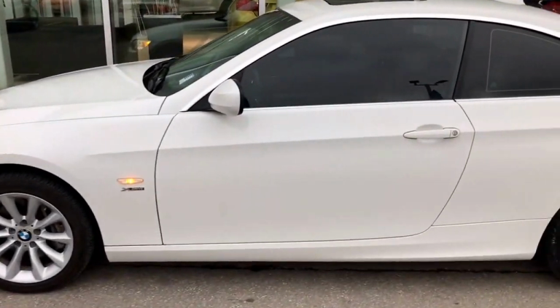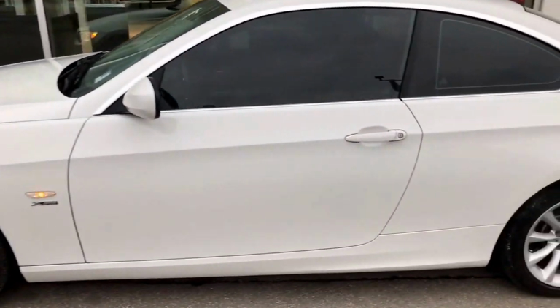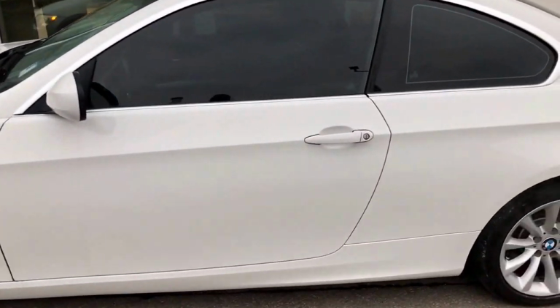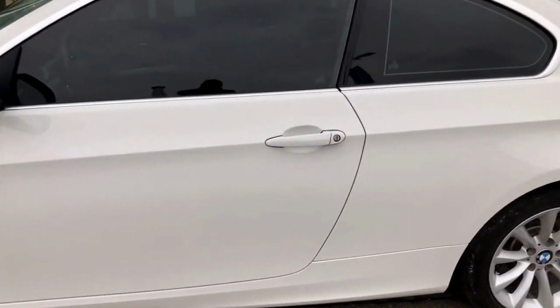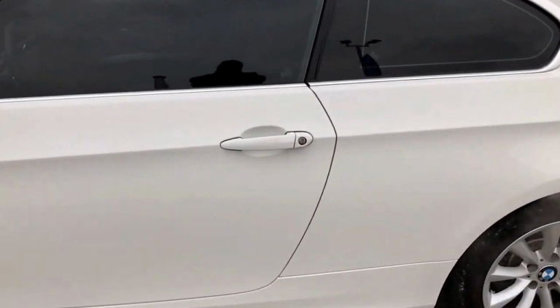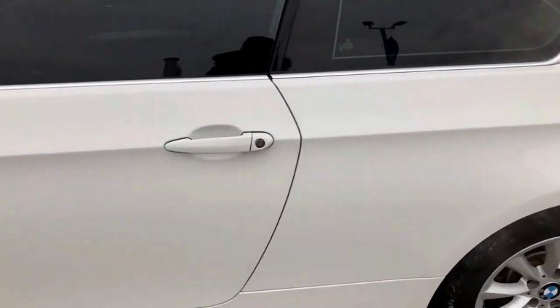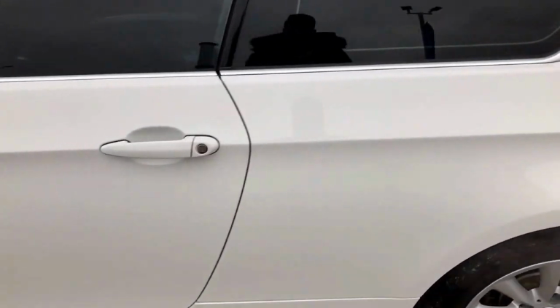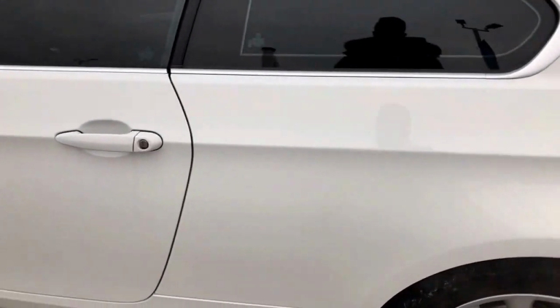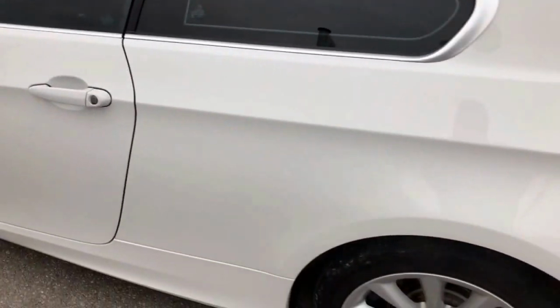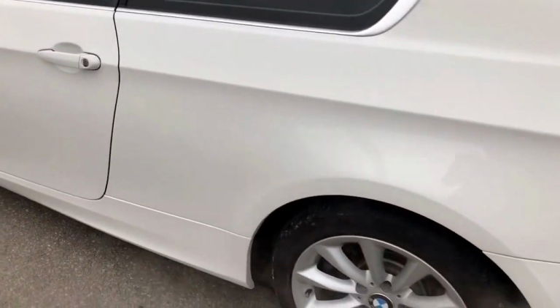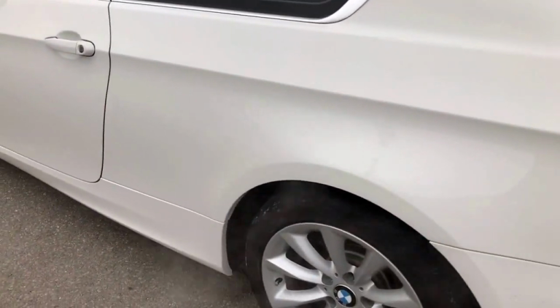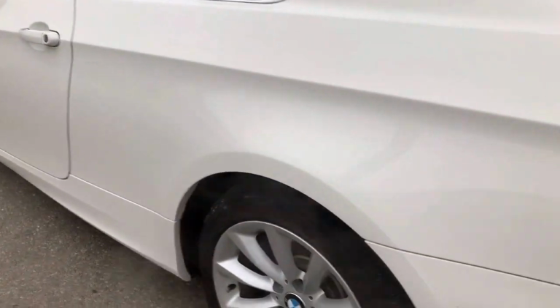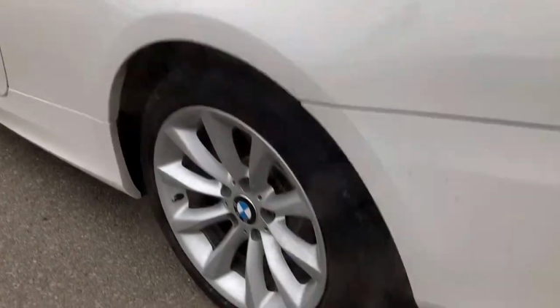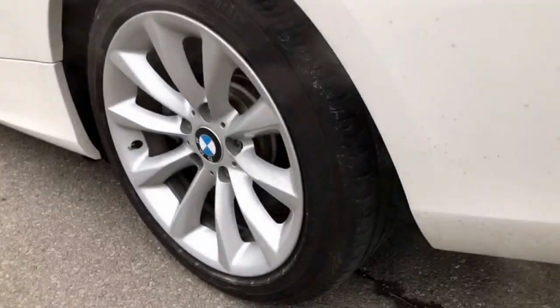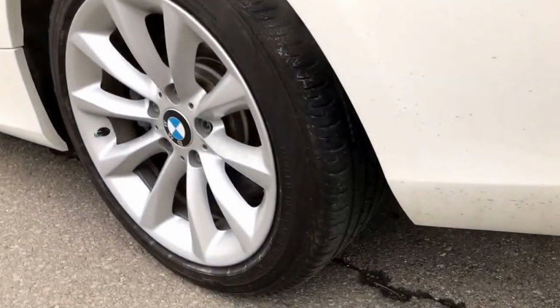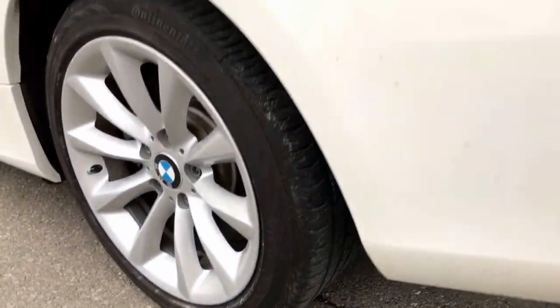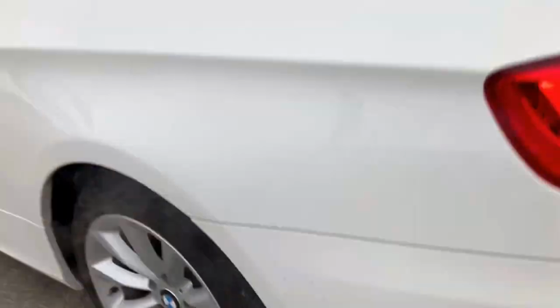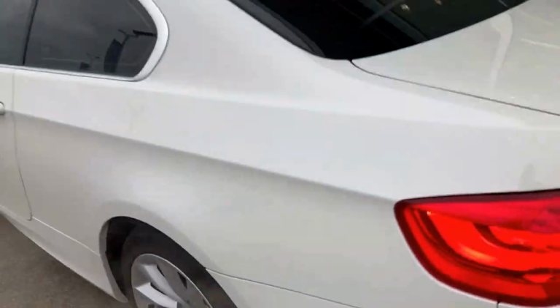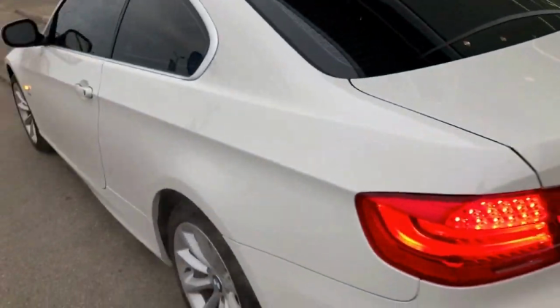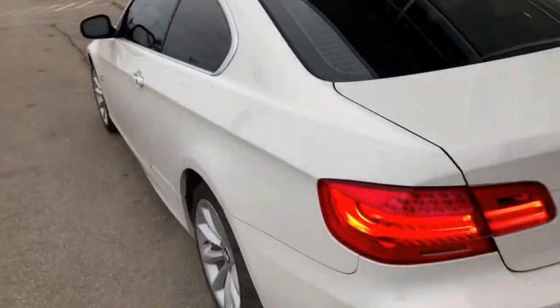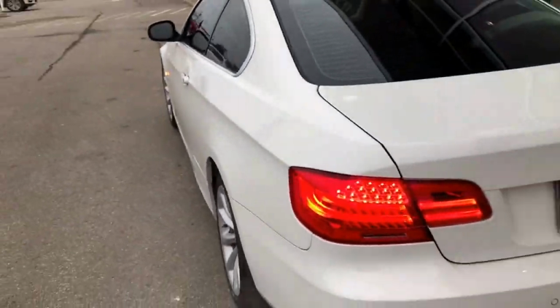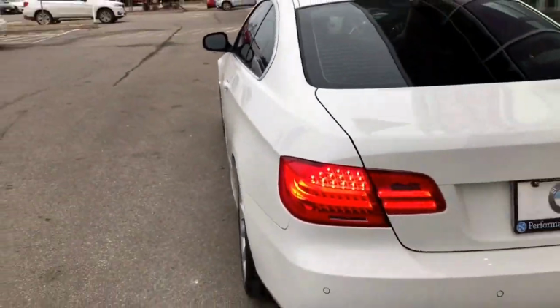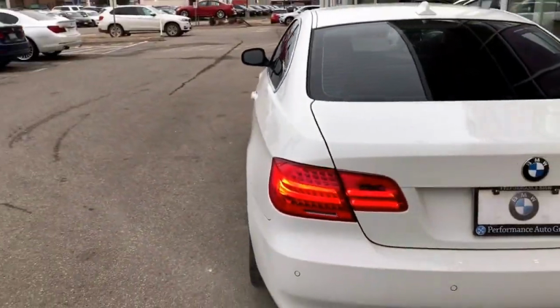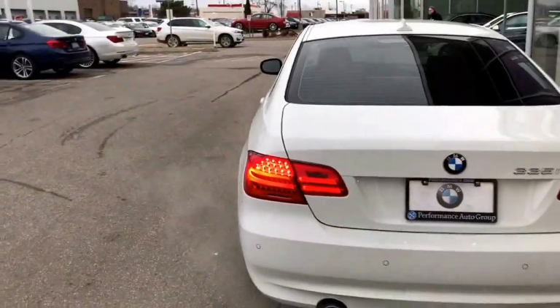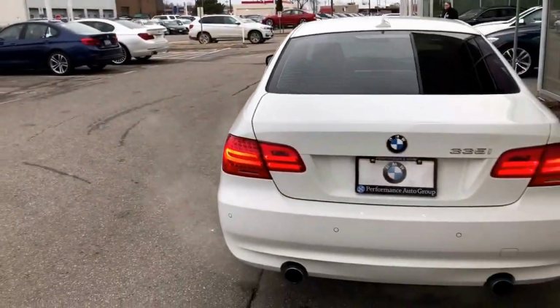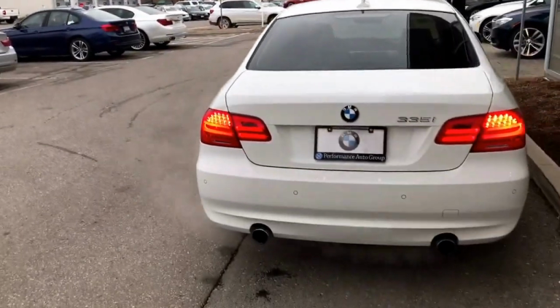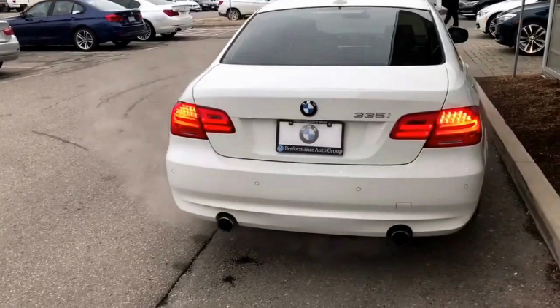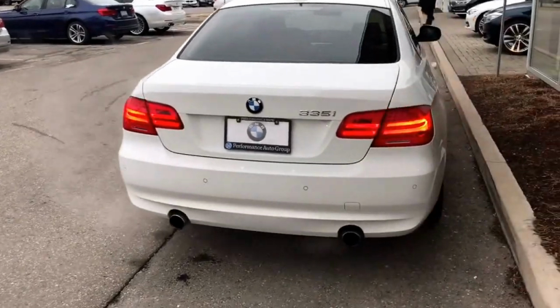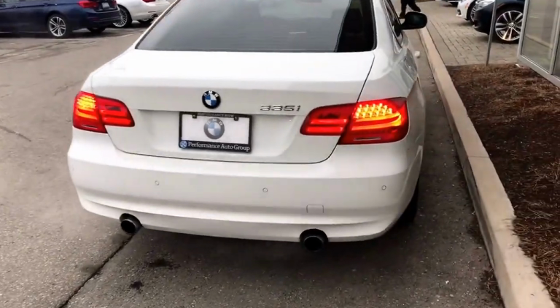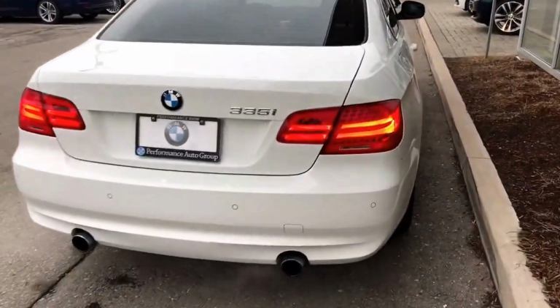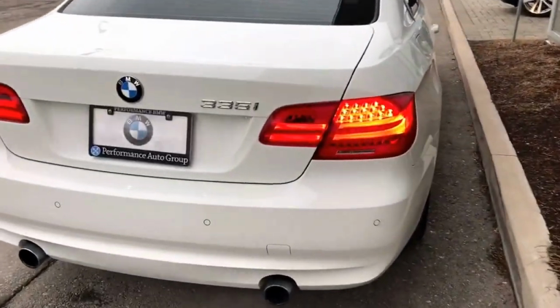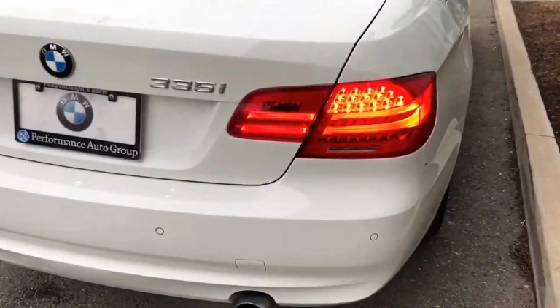Let me show you around the car. It's very mint — no scratches, great shape. Tires and brakes are good, LED lights on the back, and it also comes with sensors.